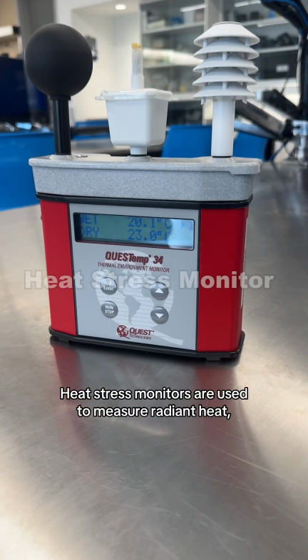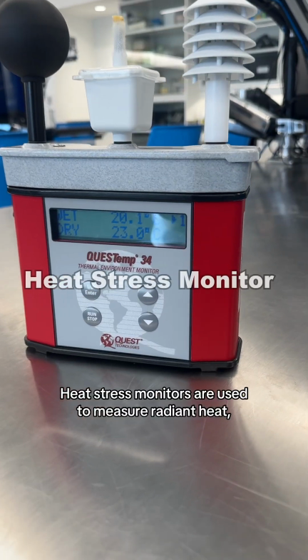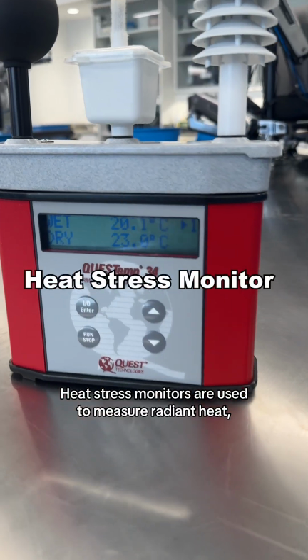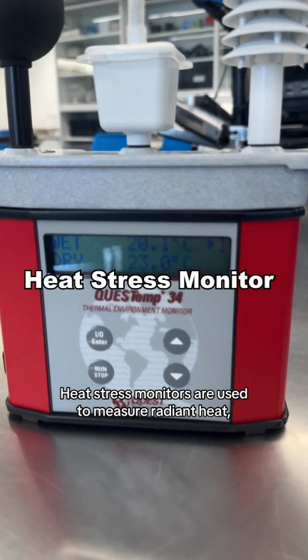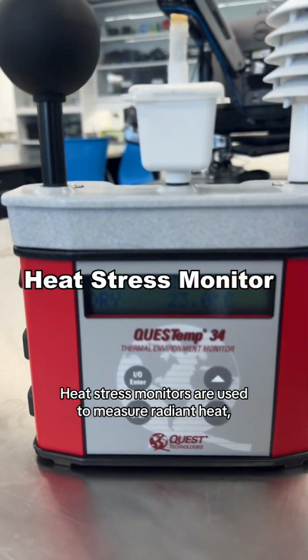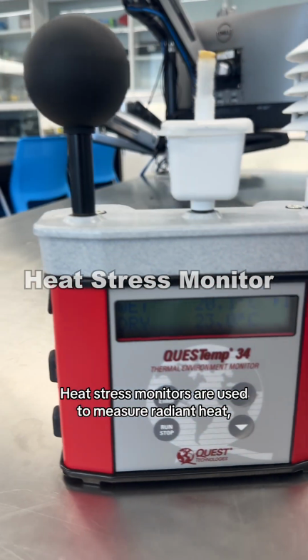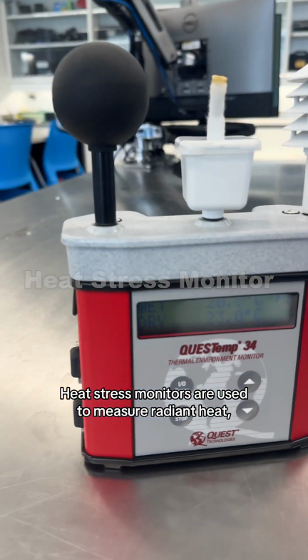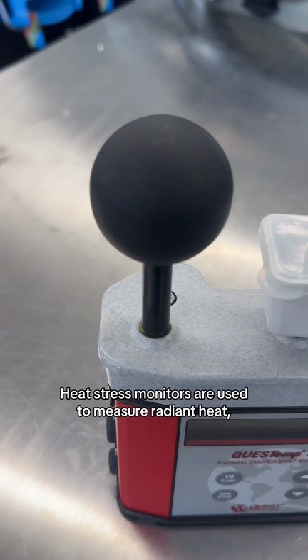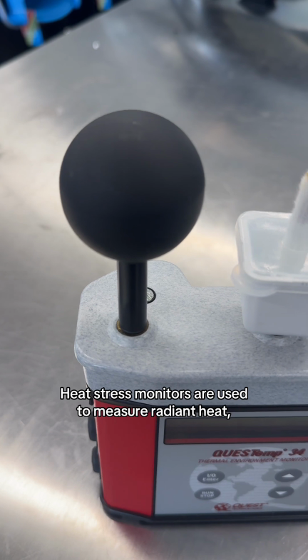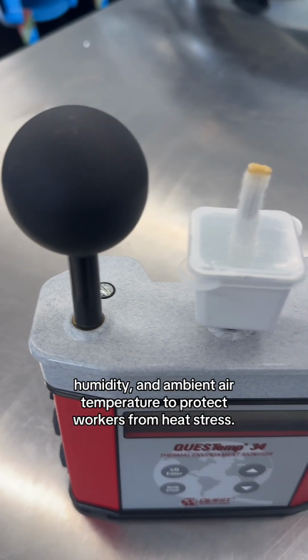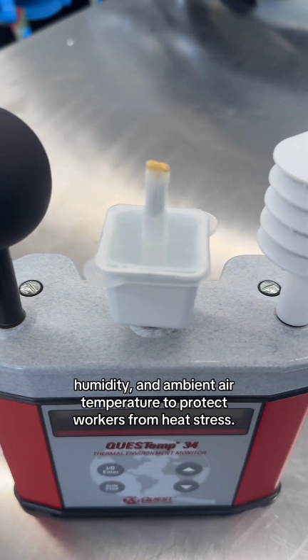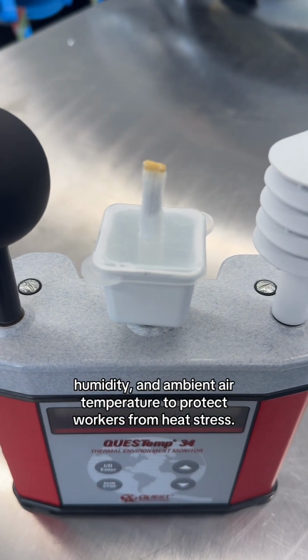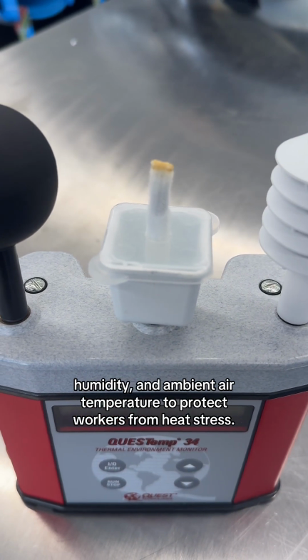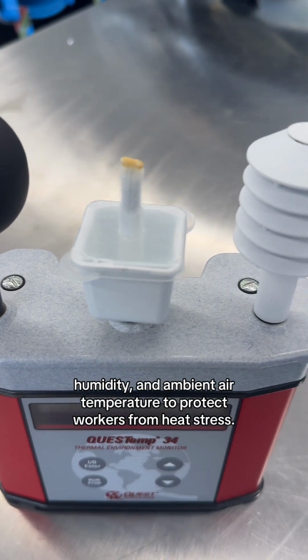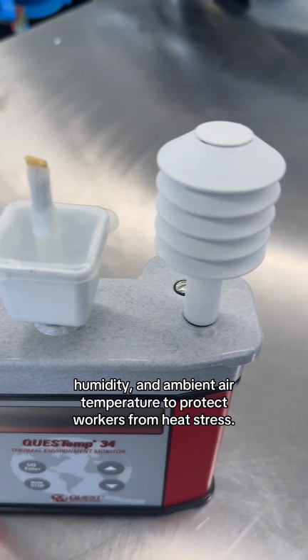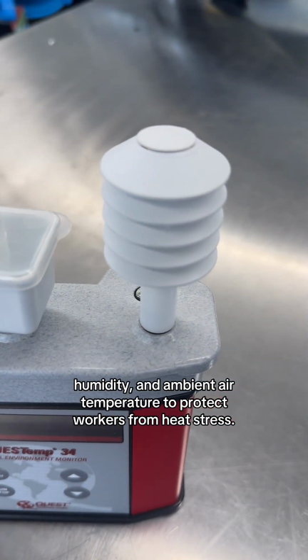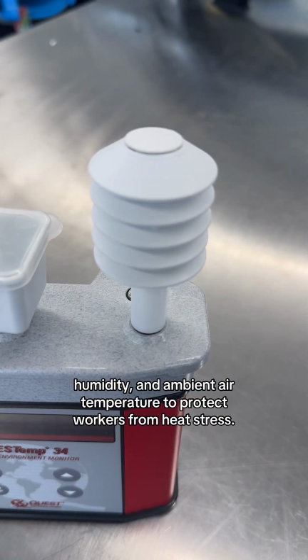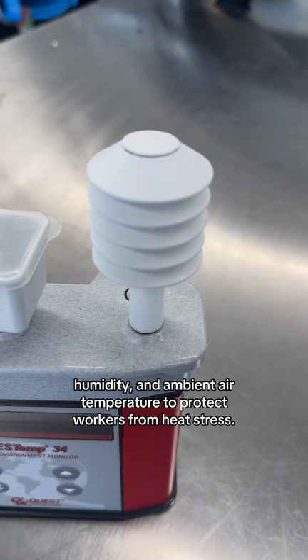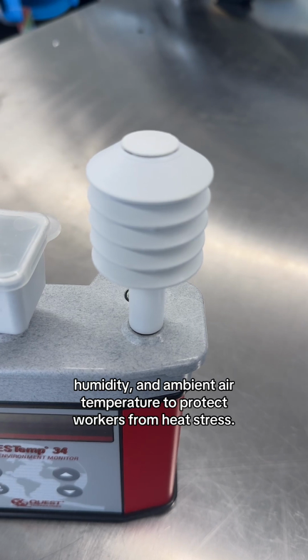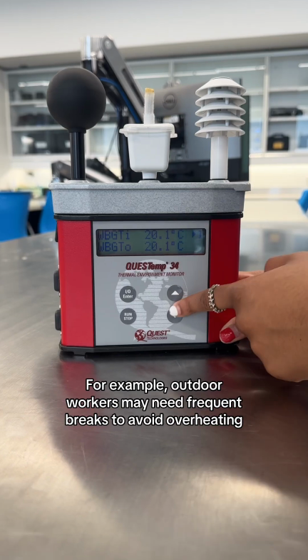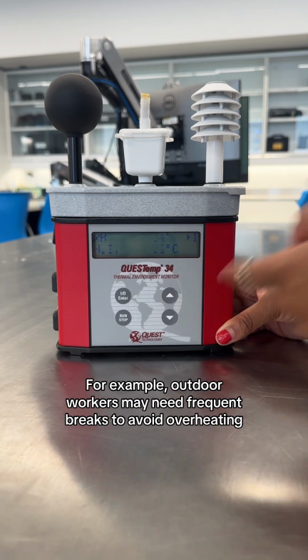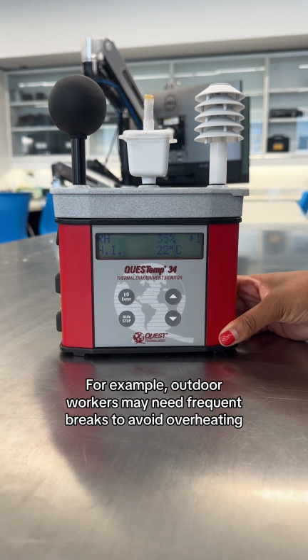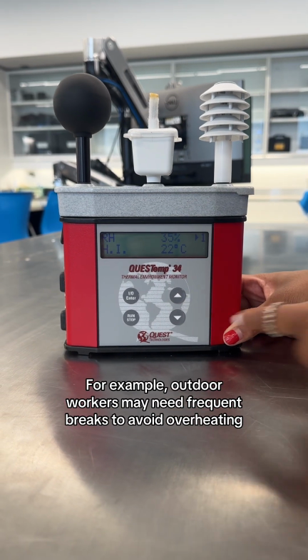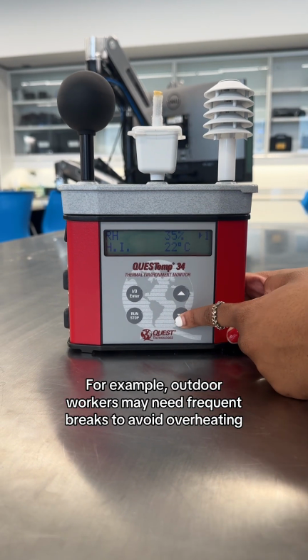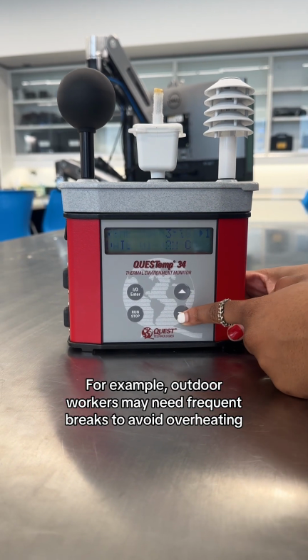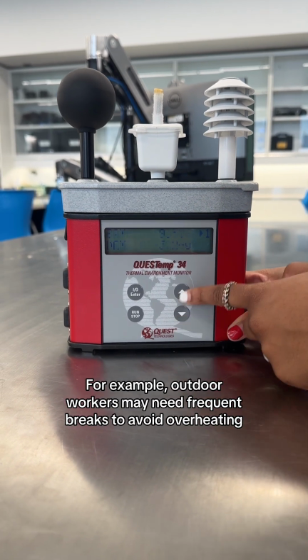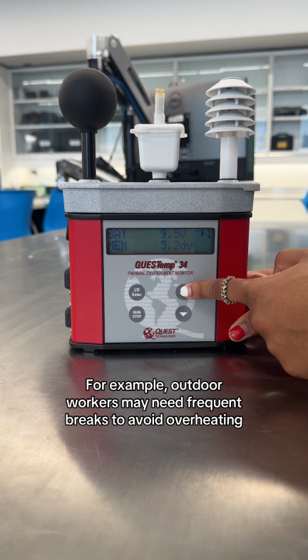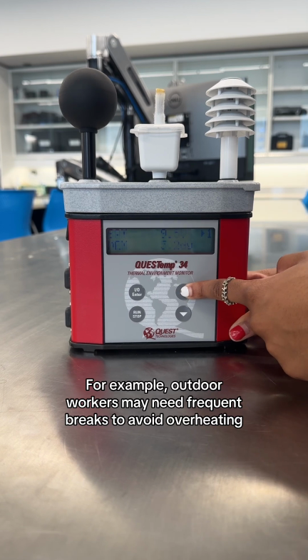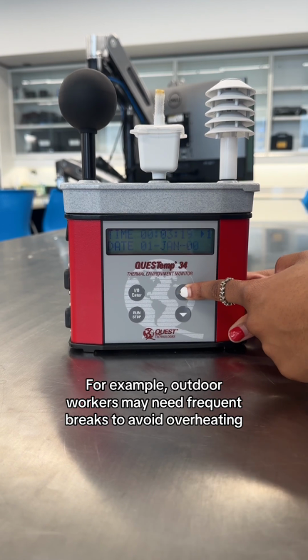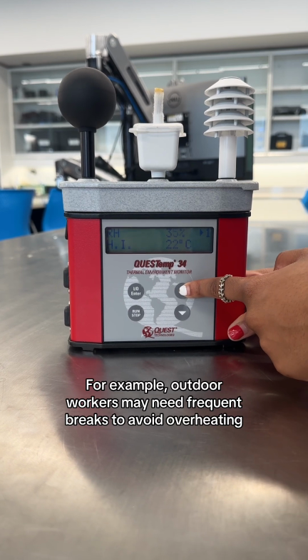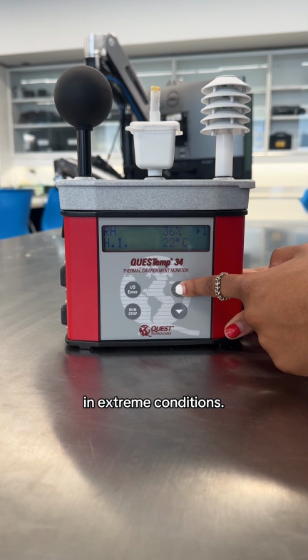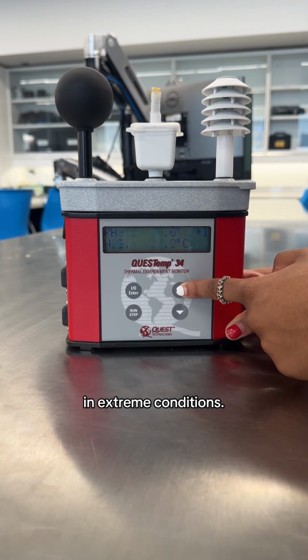Heat stress monitors are used to measure radiant heat, humidity, and ambient air temperature to protect workers from heat stress. For example, outdoor workers may need frequent breaks to avoid overheating in extreme conditions.